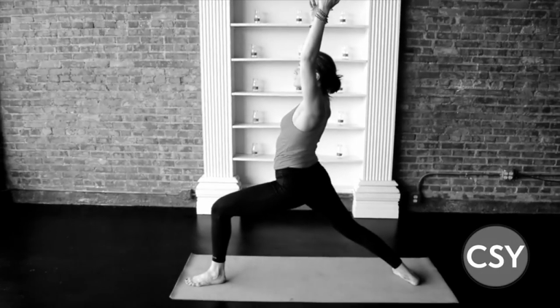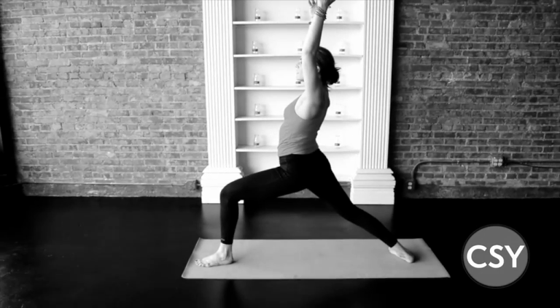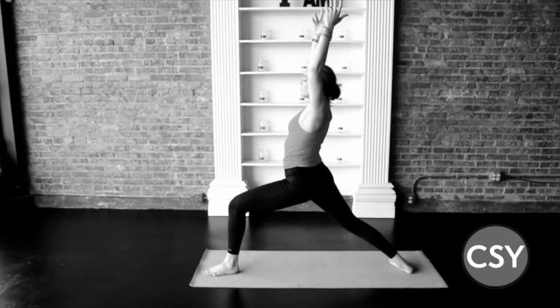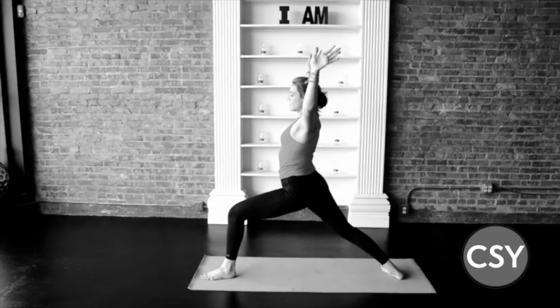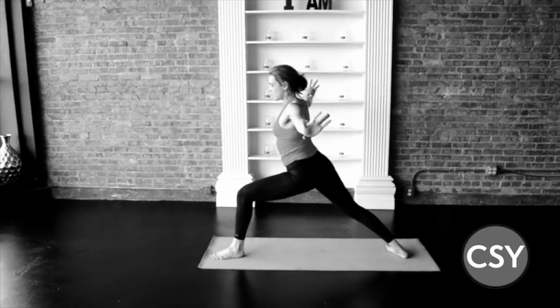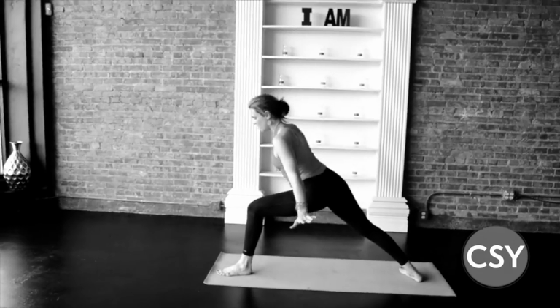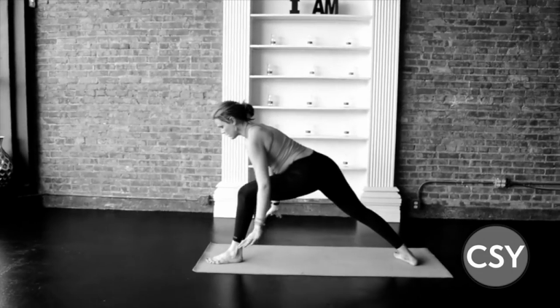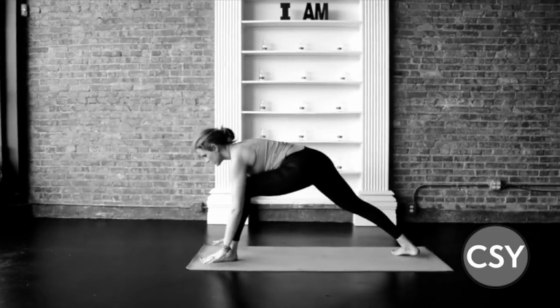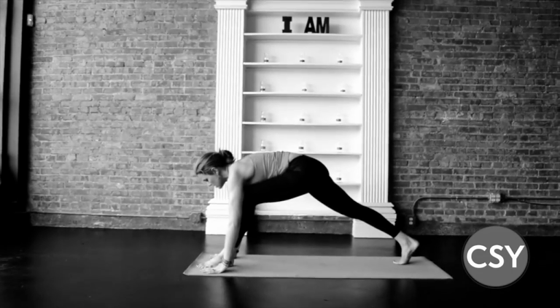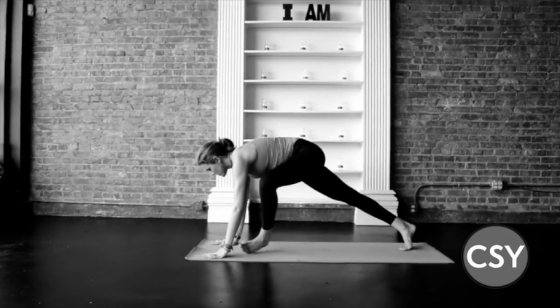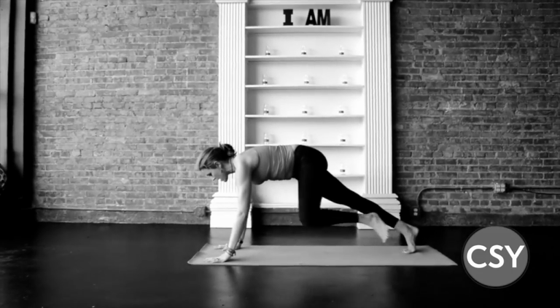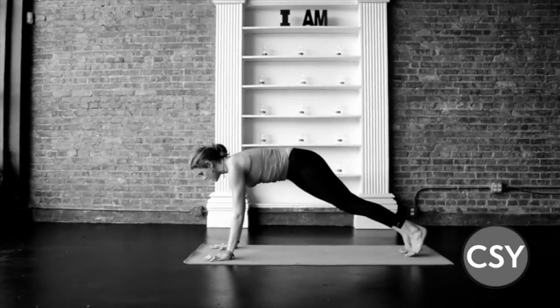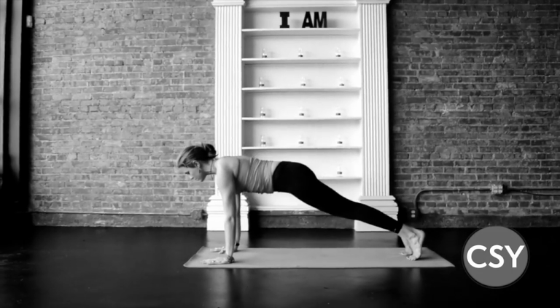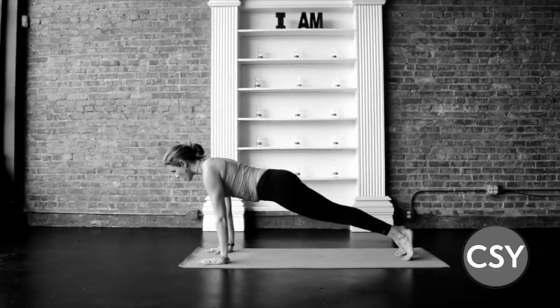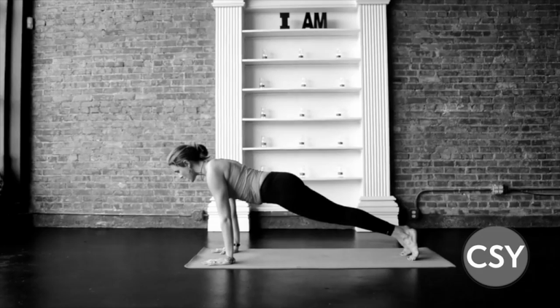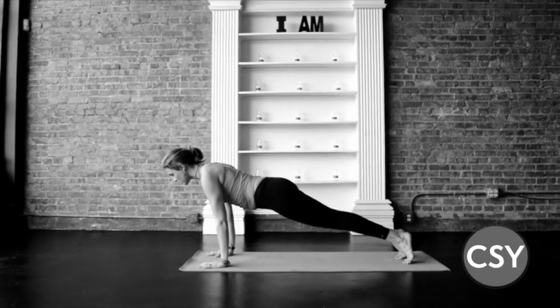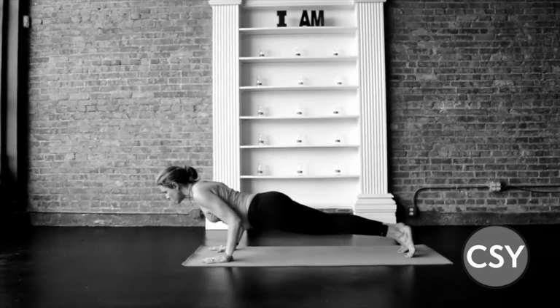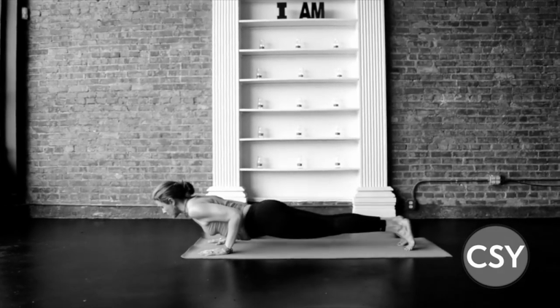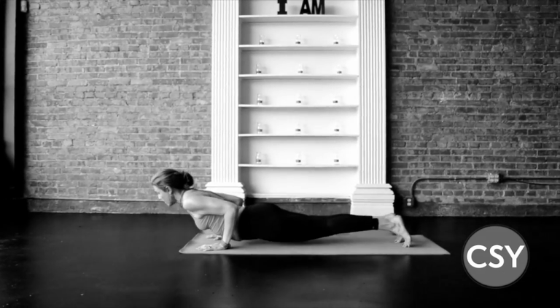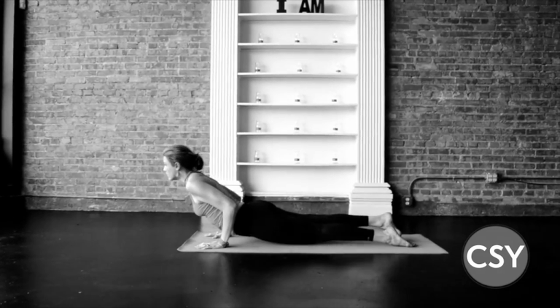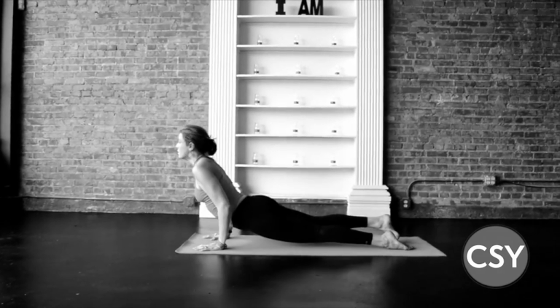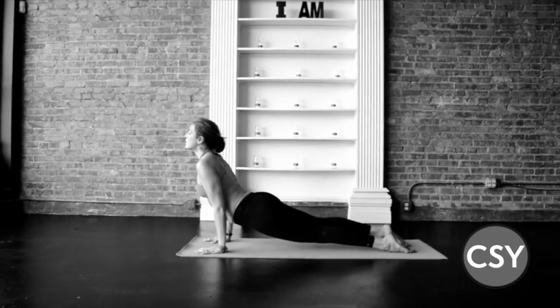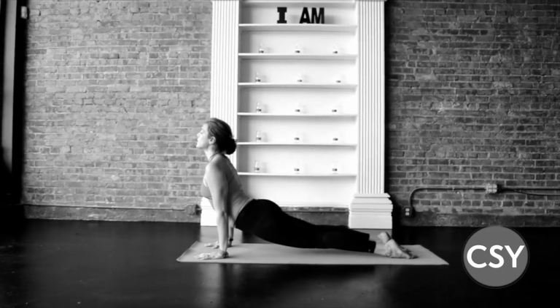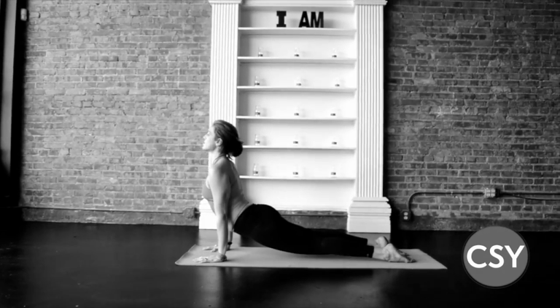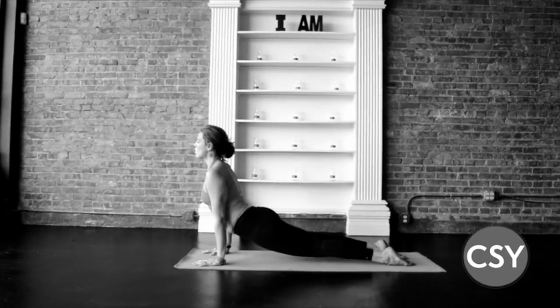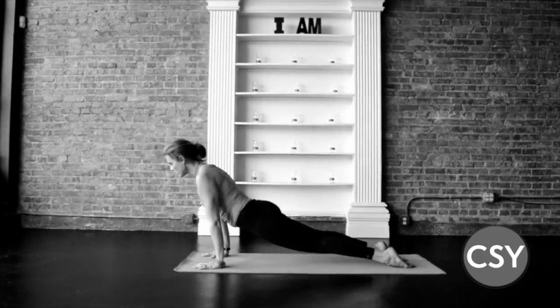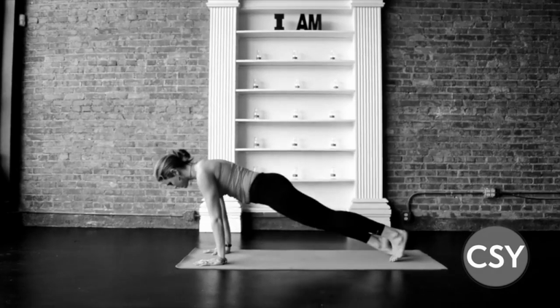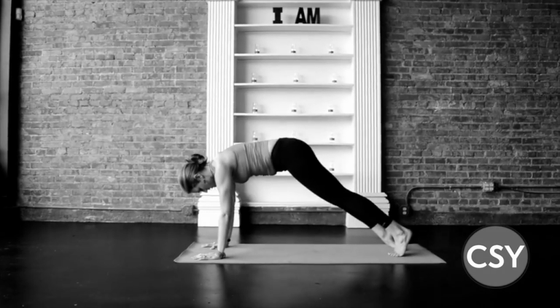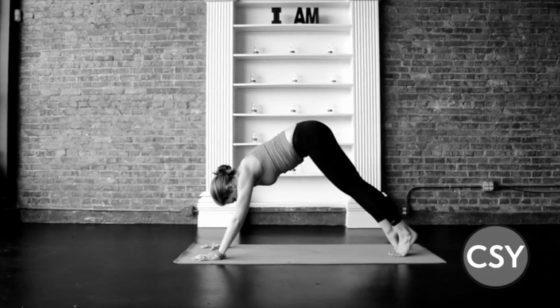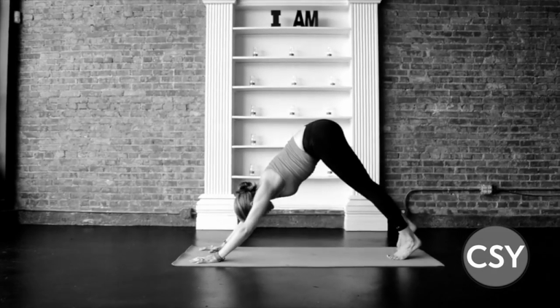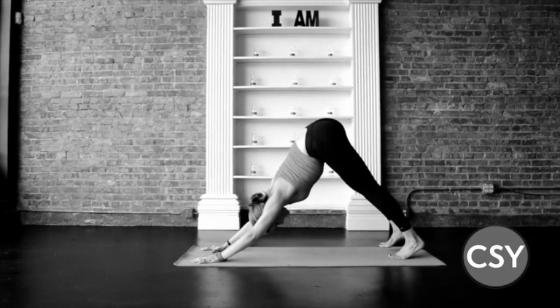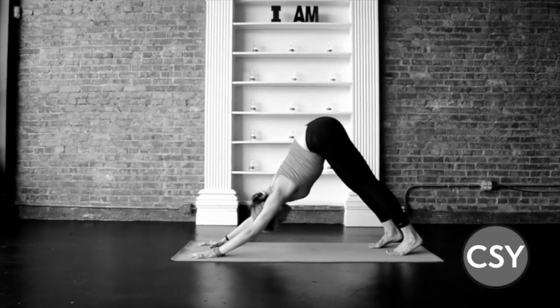Settle, and exhale, frame the foot, press back, plank — always optional — chaturanga dandasana, or rest. Down dog, five breaths.